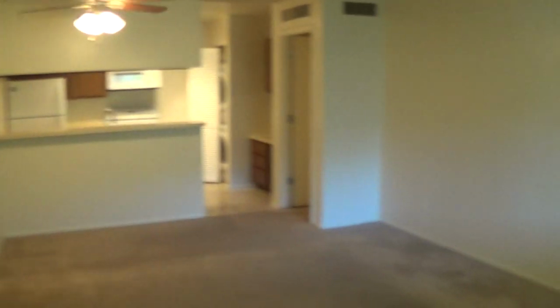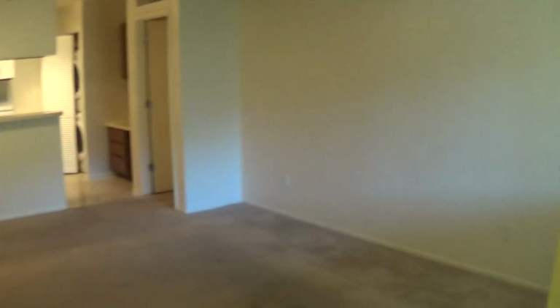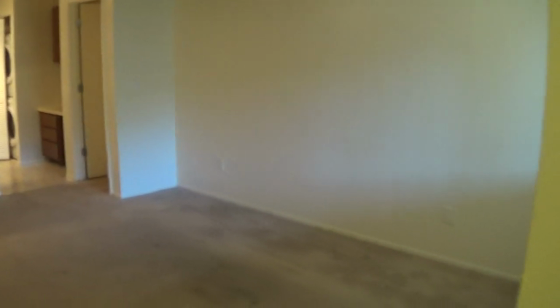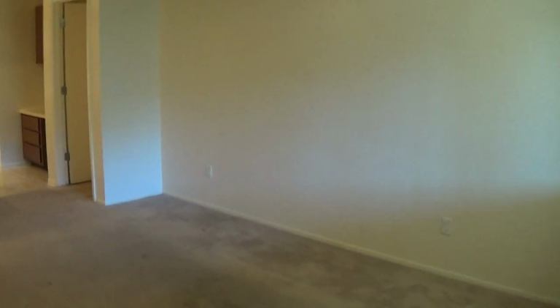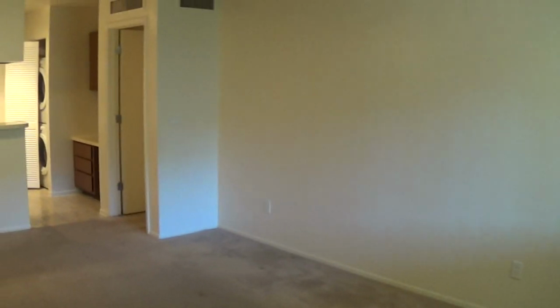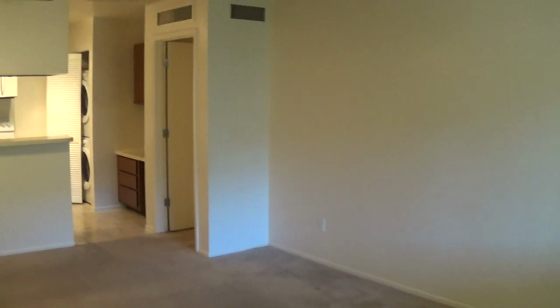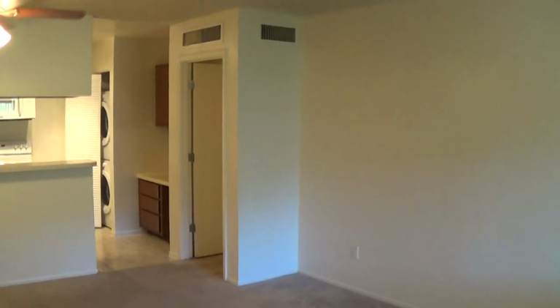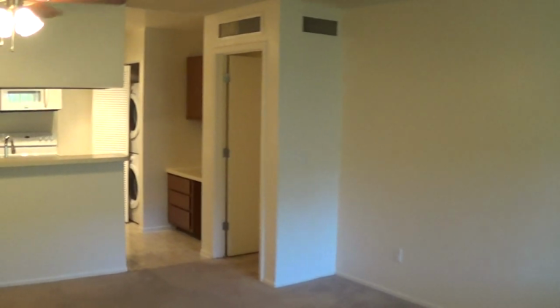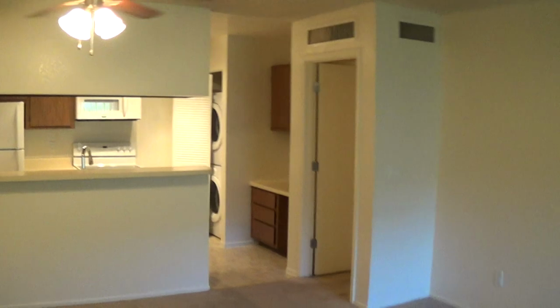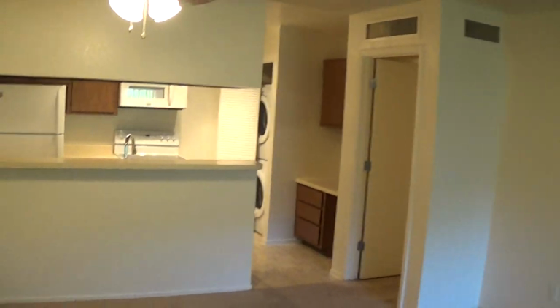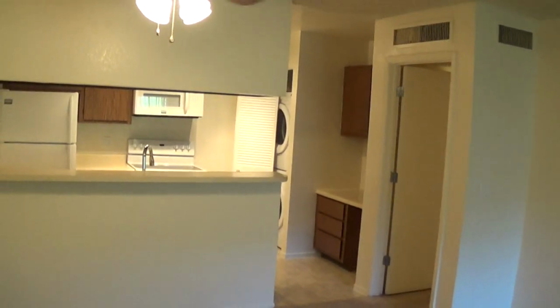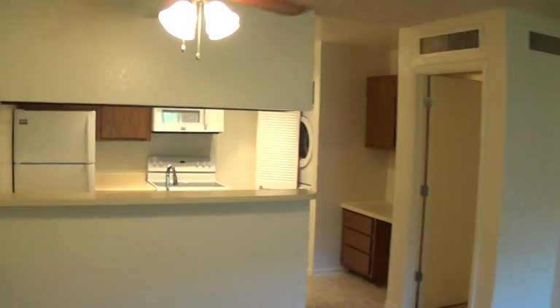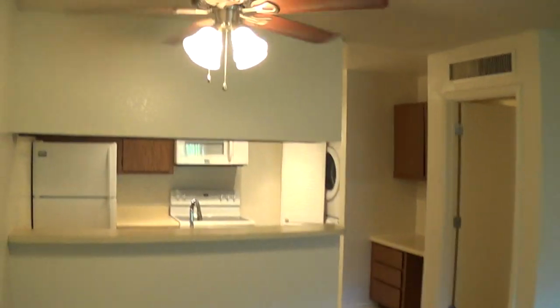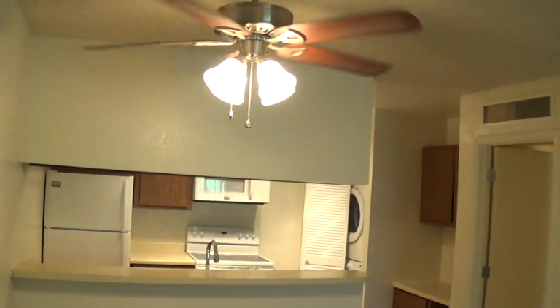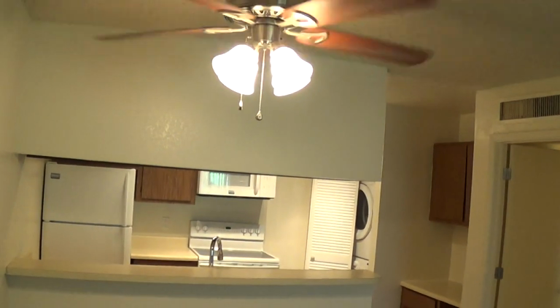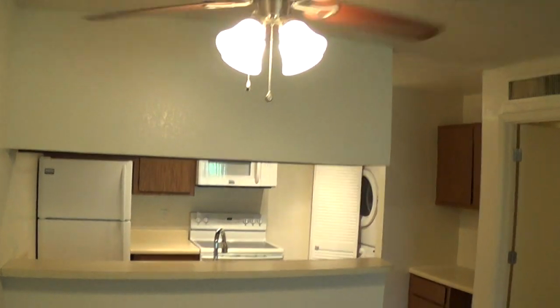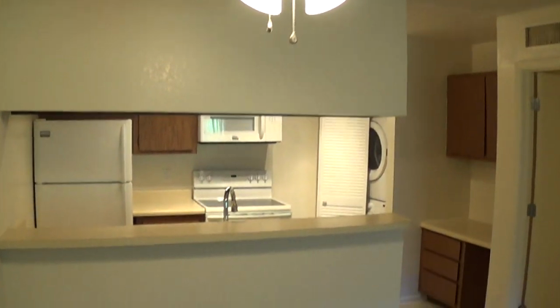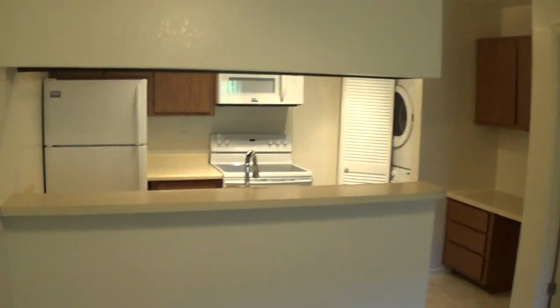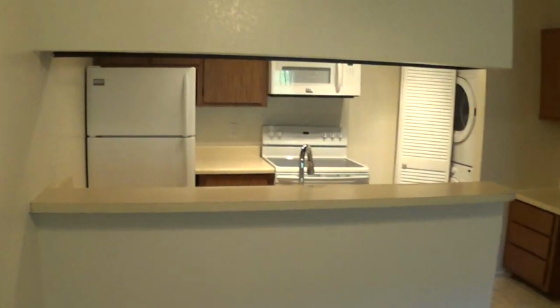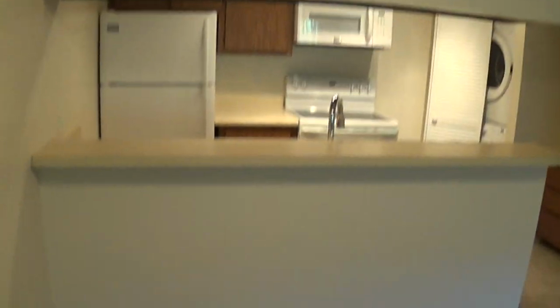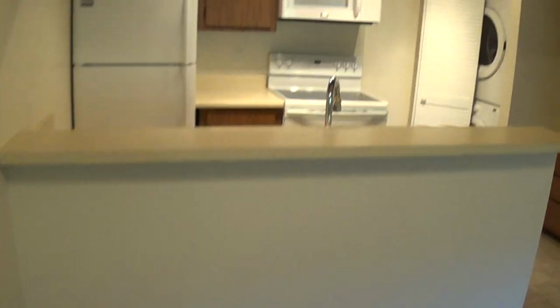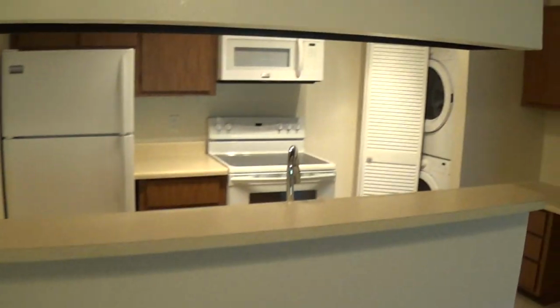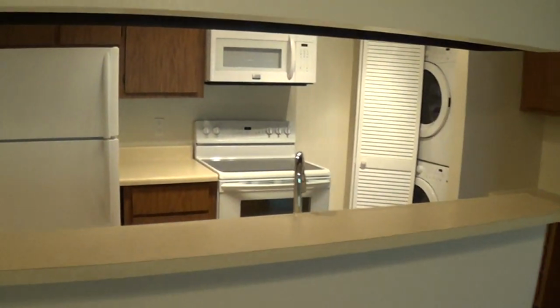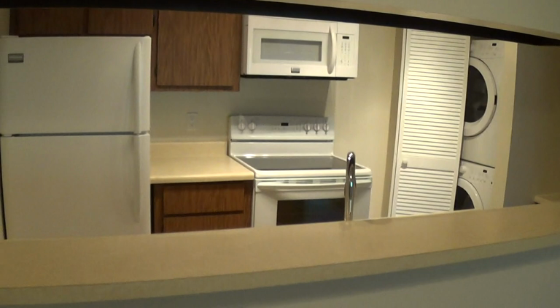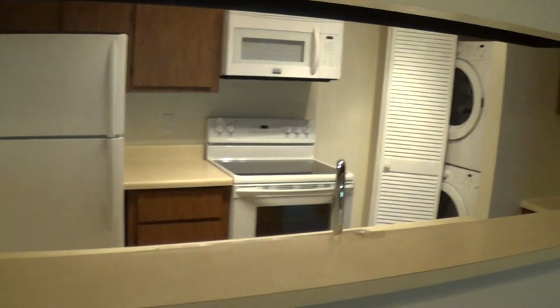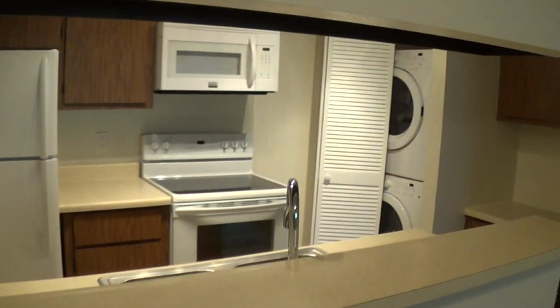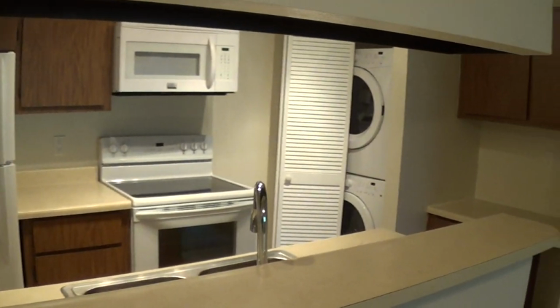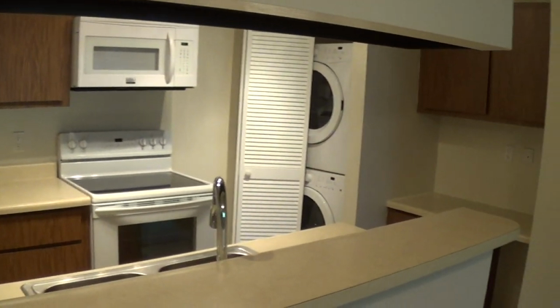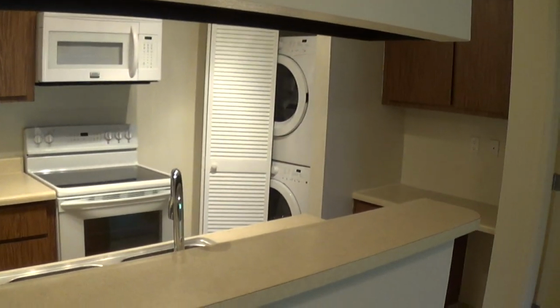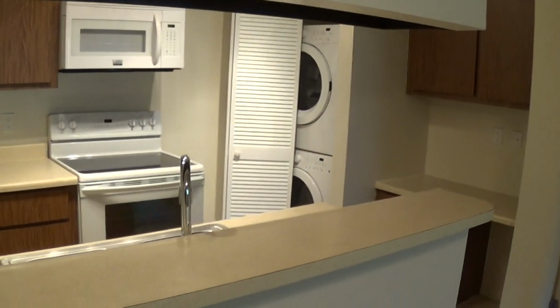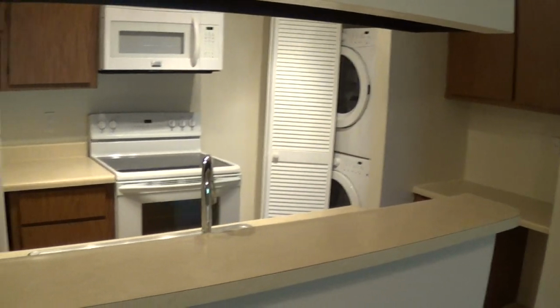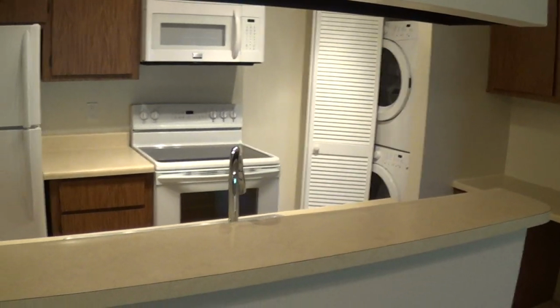Huge living rooms. In this particular unit we were doing some upgrades — we've got a newer fan, fridge, microwave, stove, faucet, brand new washer and dryer, and dishwasher.